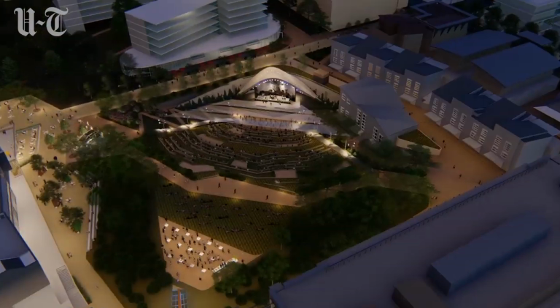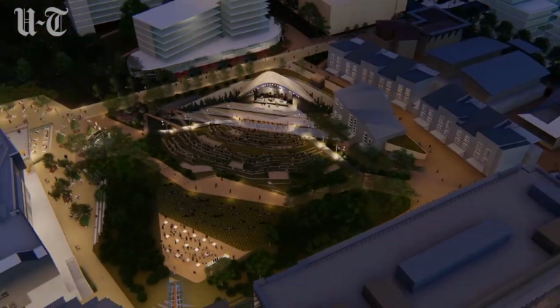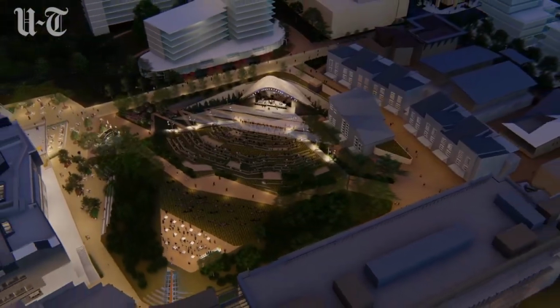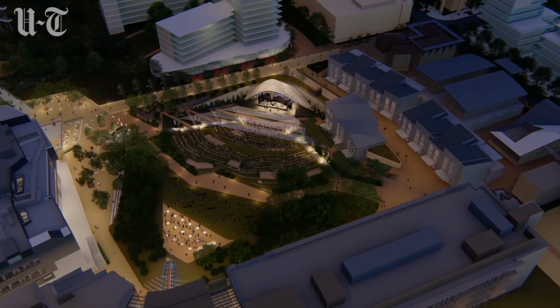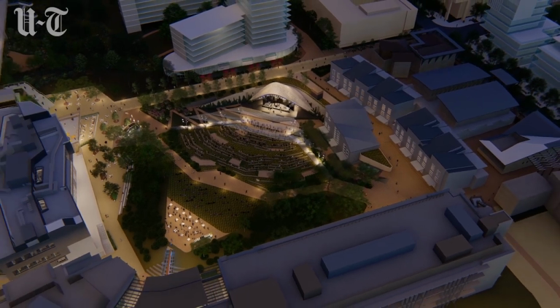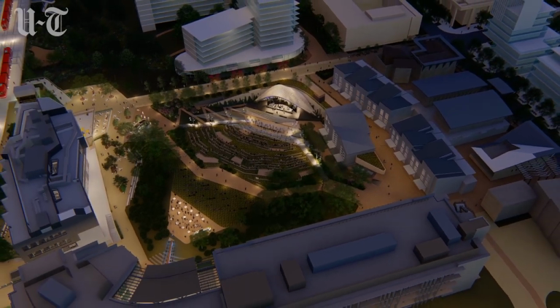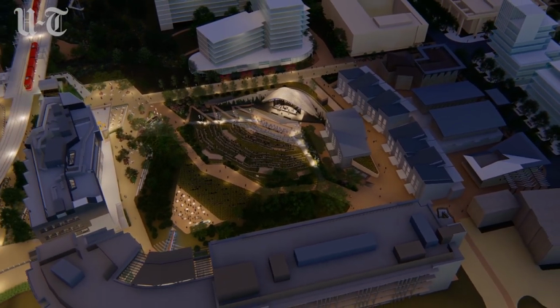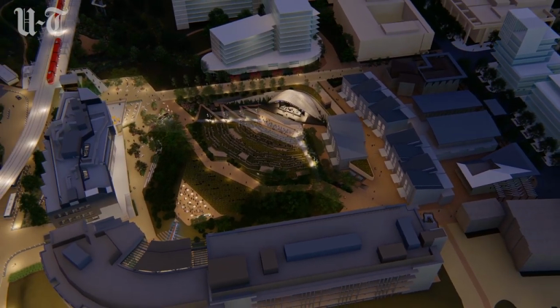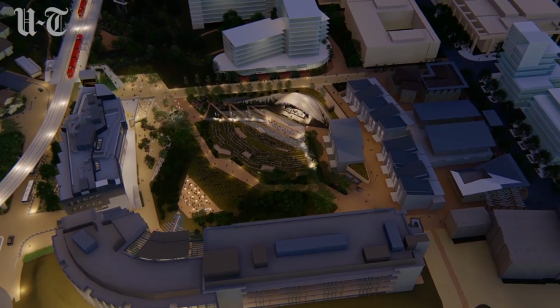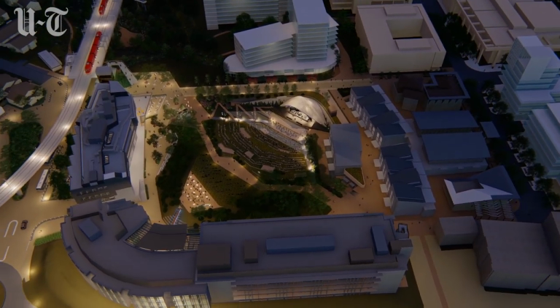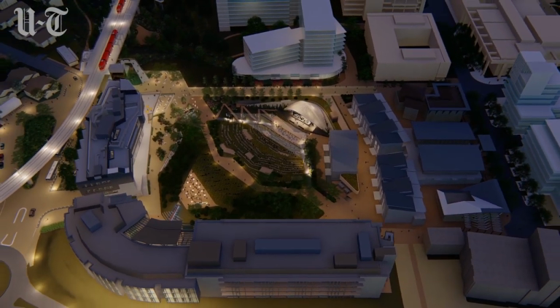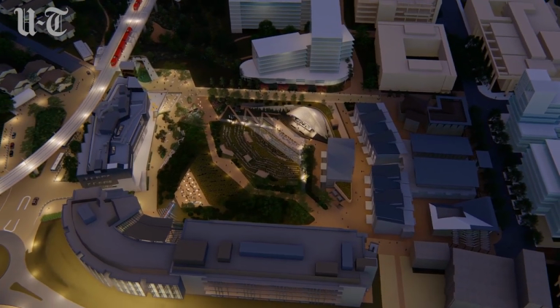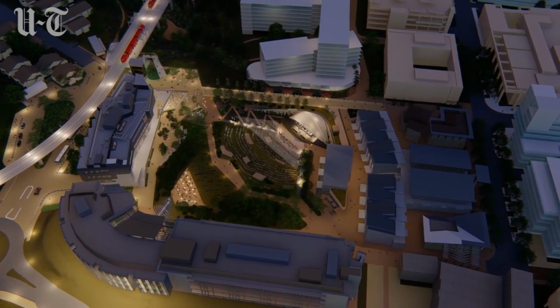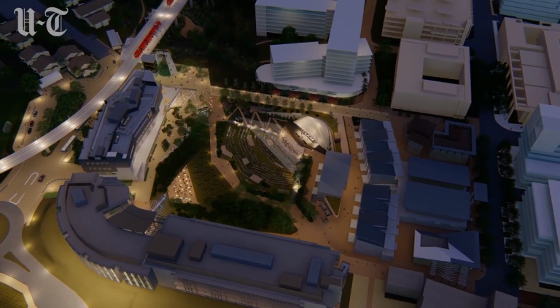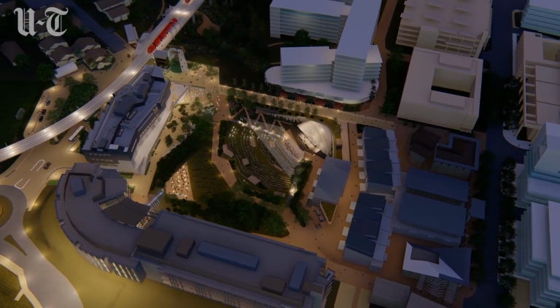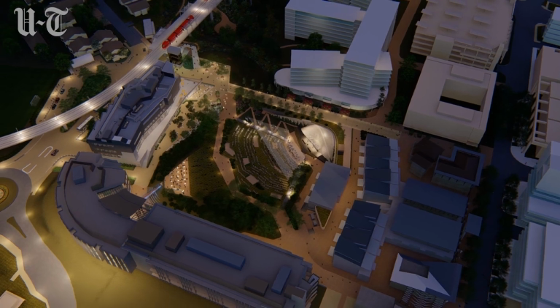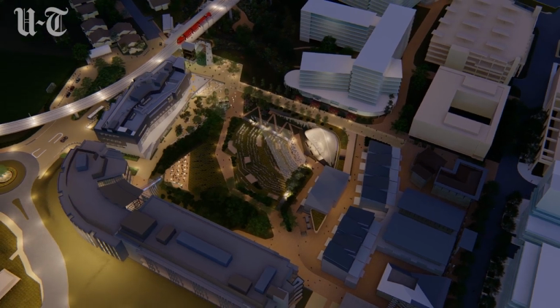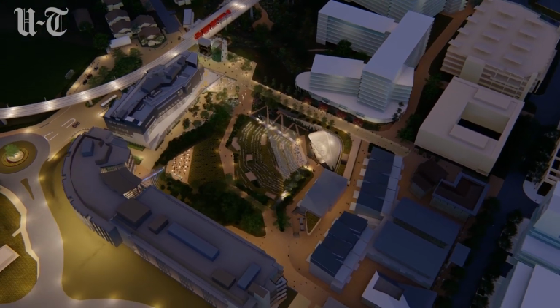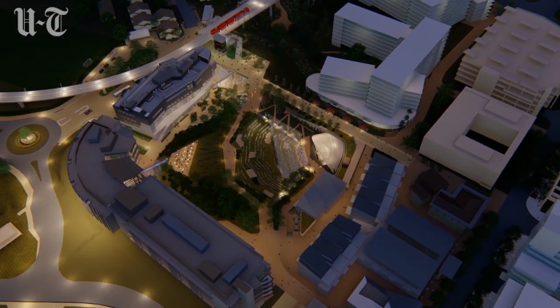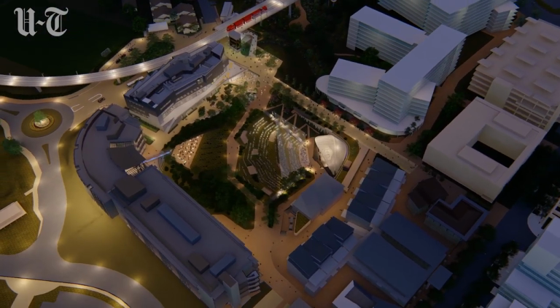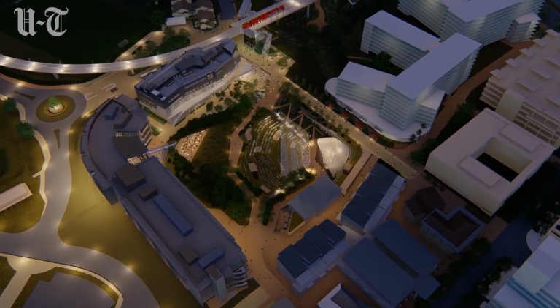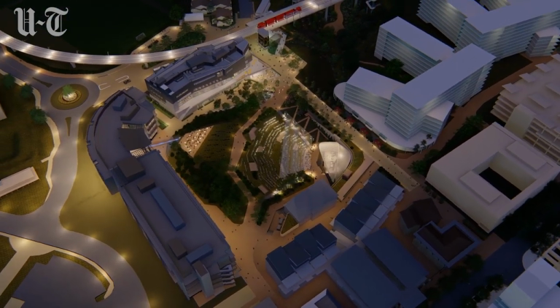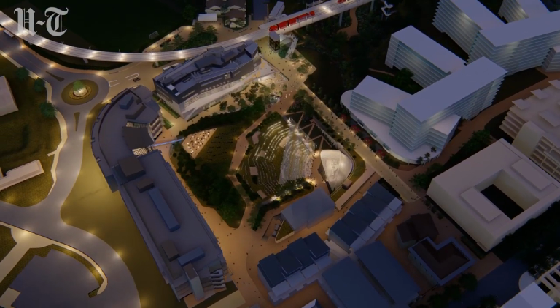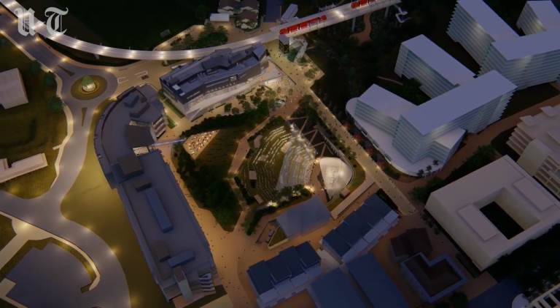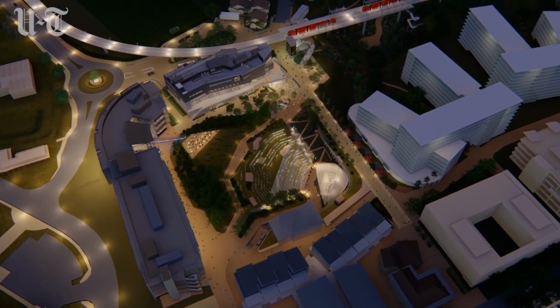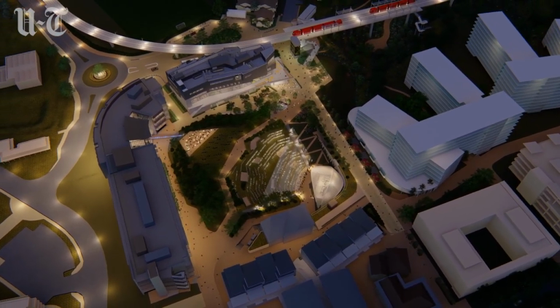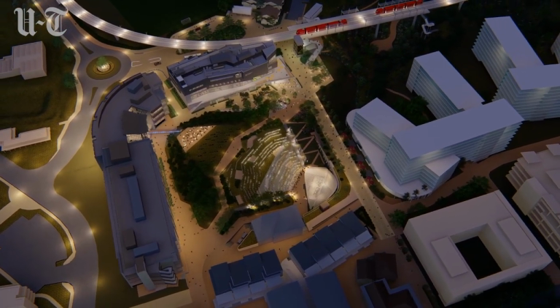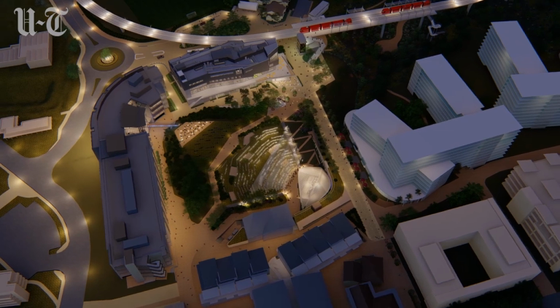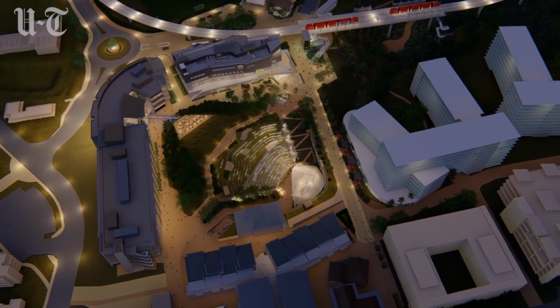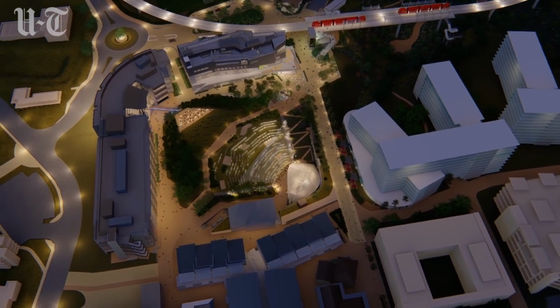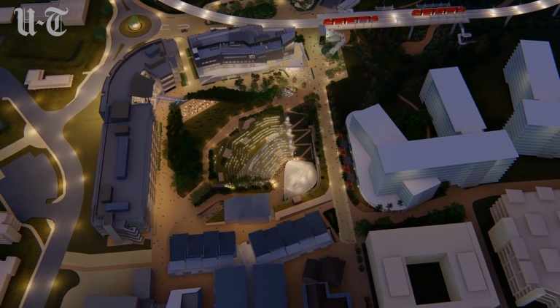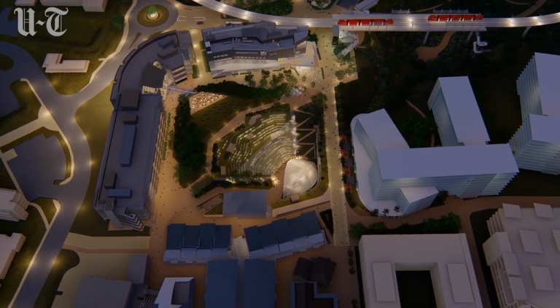The plaza is also meant to create a more welcoming tone for the general public. UCSD Chancellor Pradeep Khosla says anybody who comes to San Diego should have this campus as a destination, in addition to Balboa Park or the Gaslamp District.